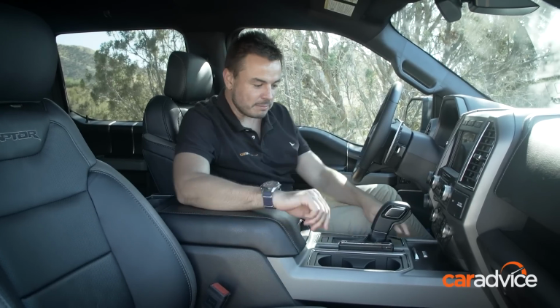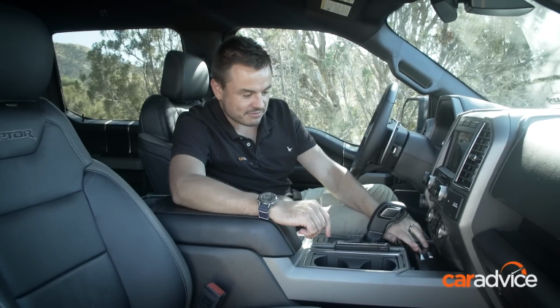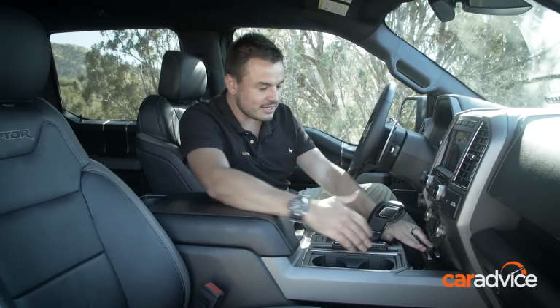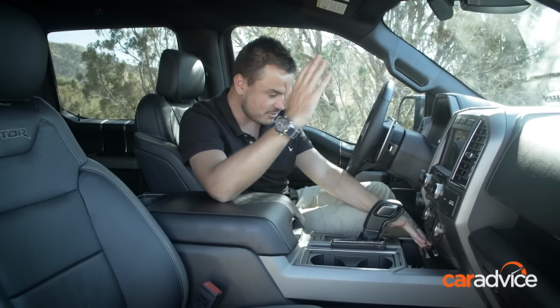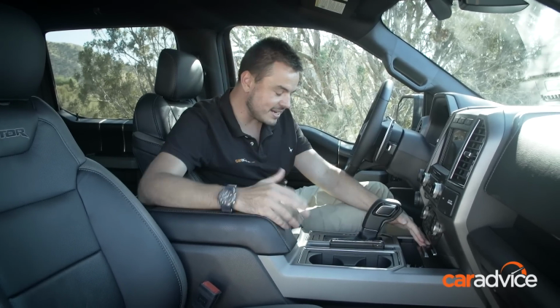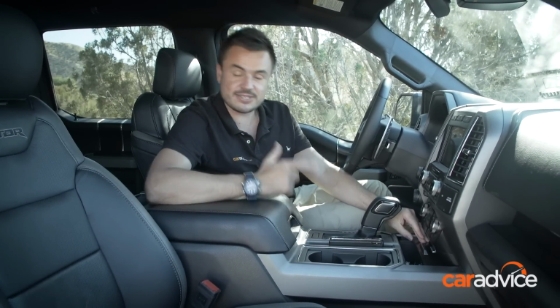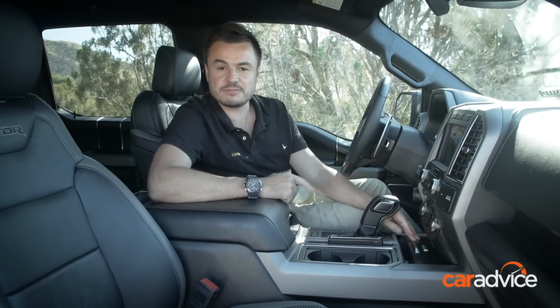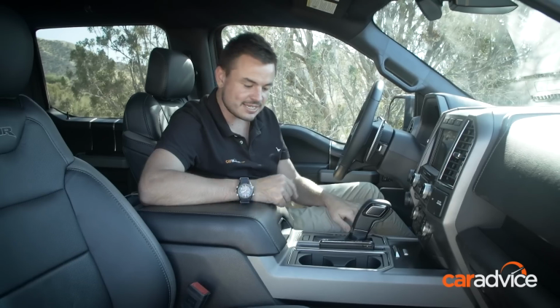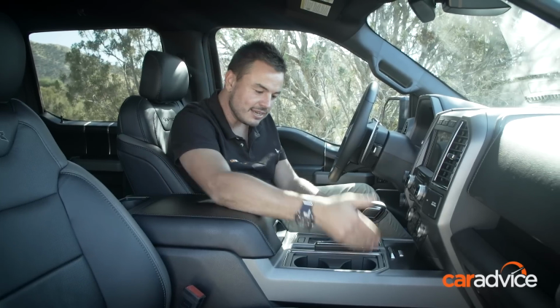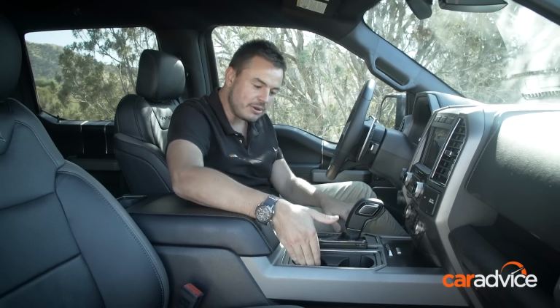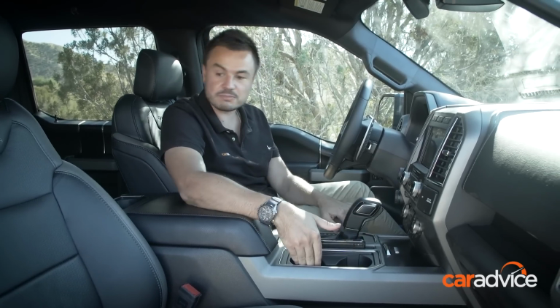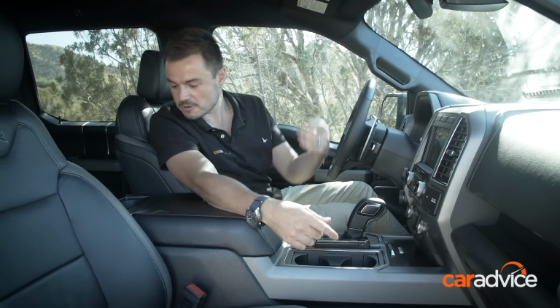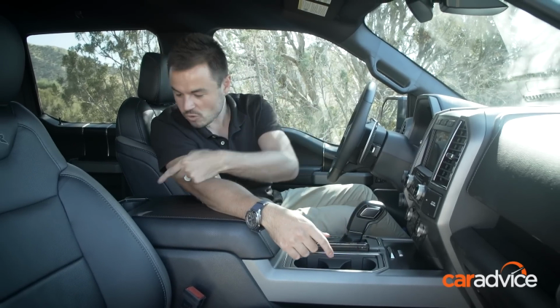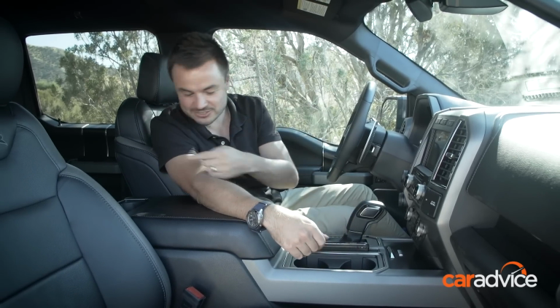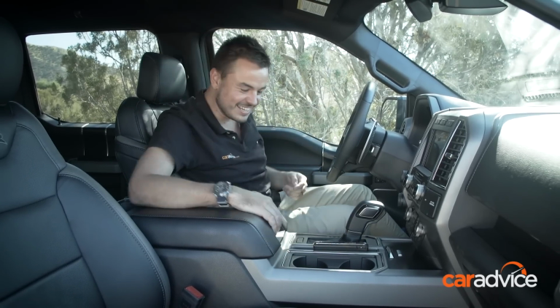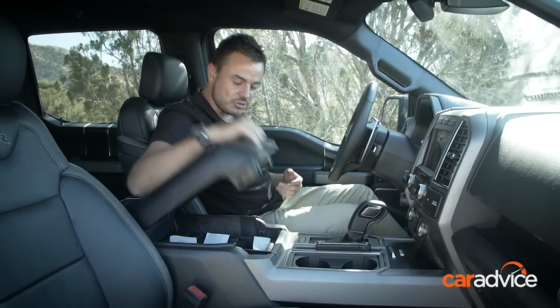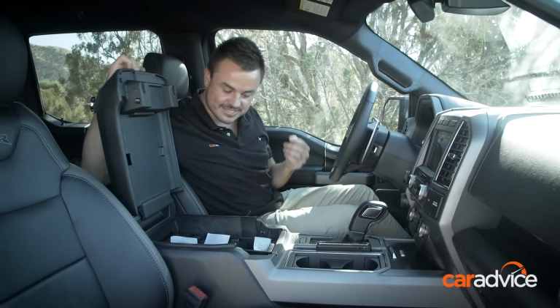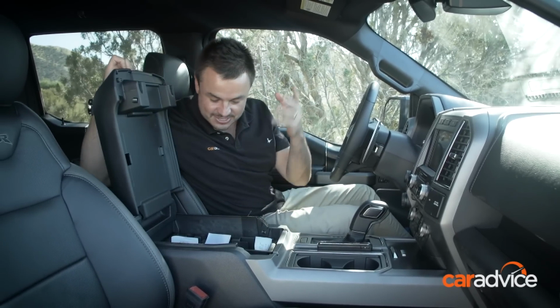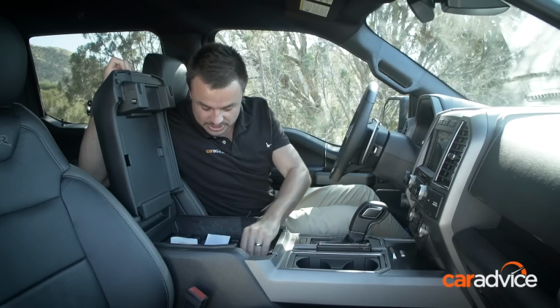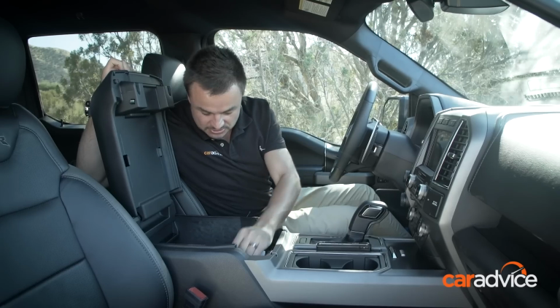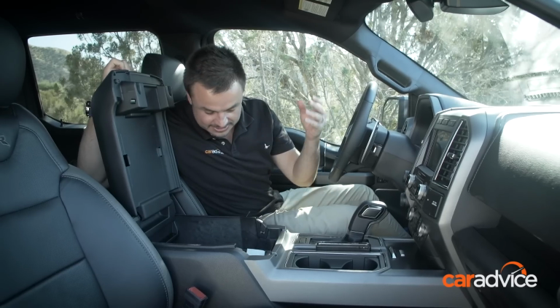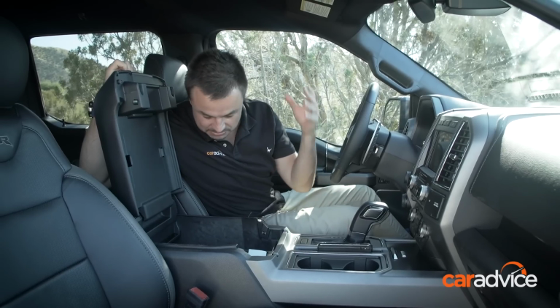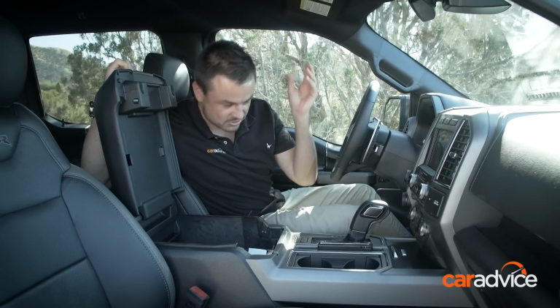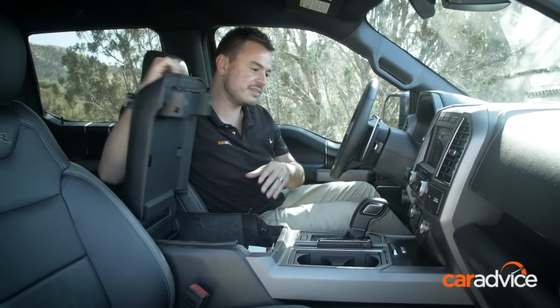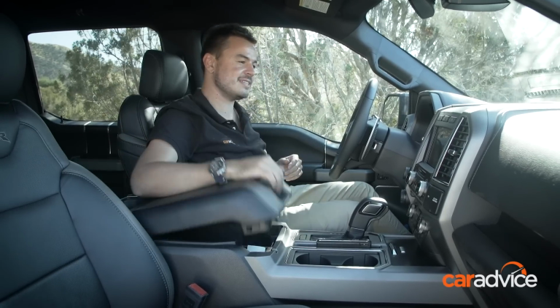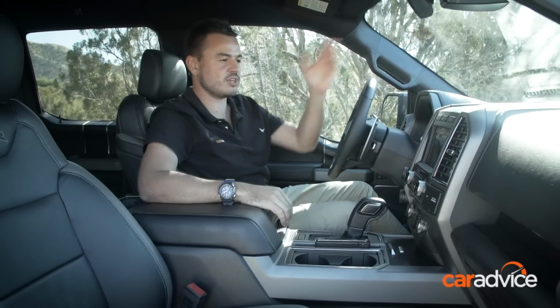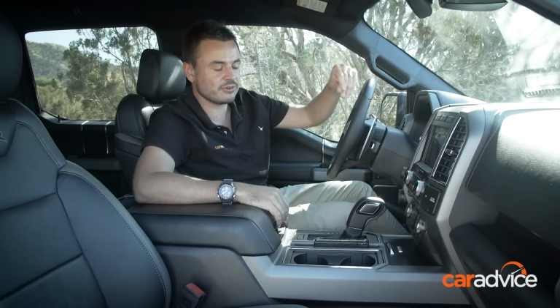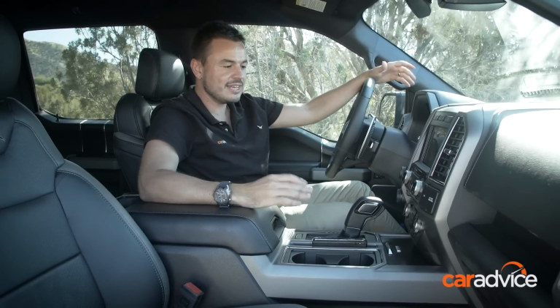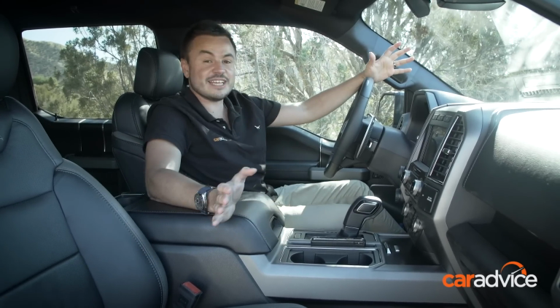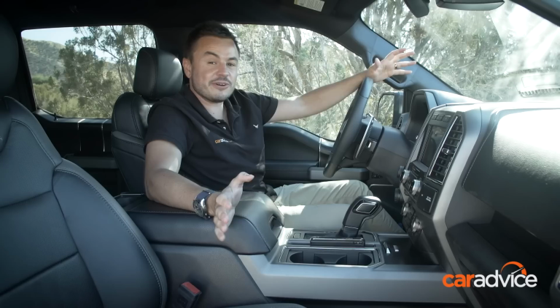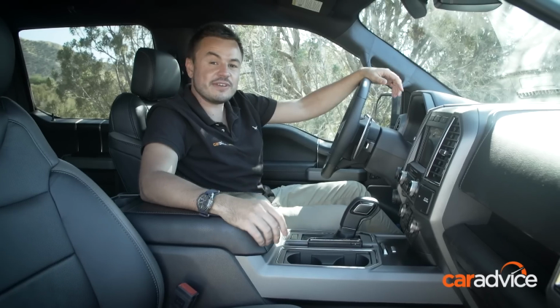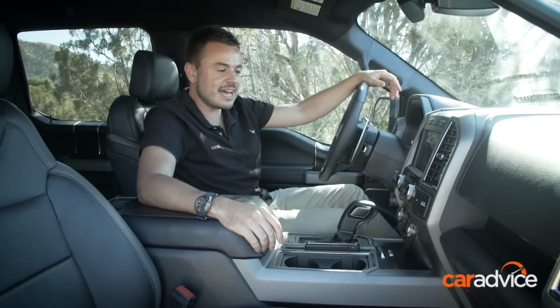You've got a bit up the front to put odds and ends, plus your USB connectivity. Cup holders, plus more cup holders. Giant centre storage here as well — it's deep, you can just jam things into there. Top storage. Really is a very well fitted out cabin.